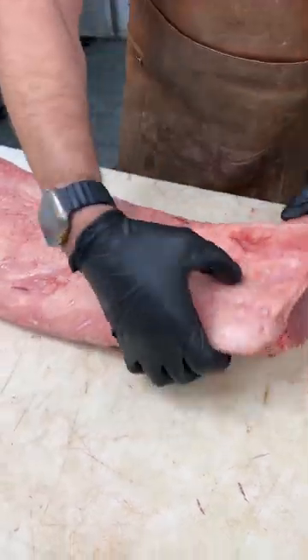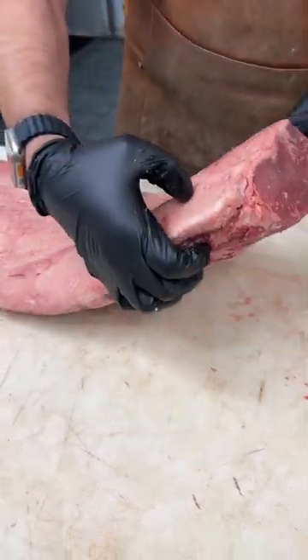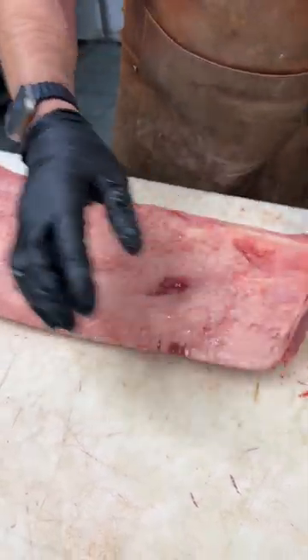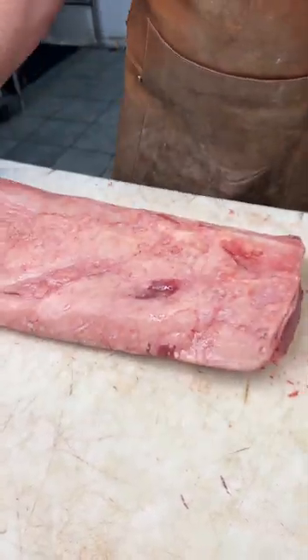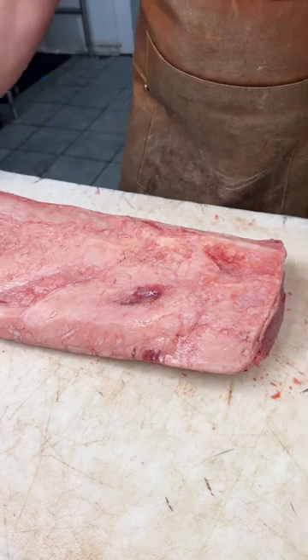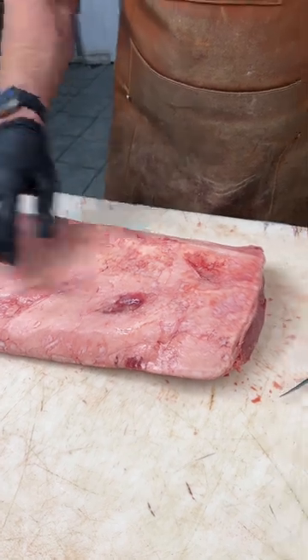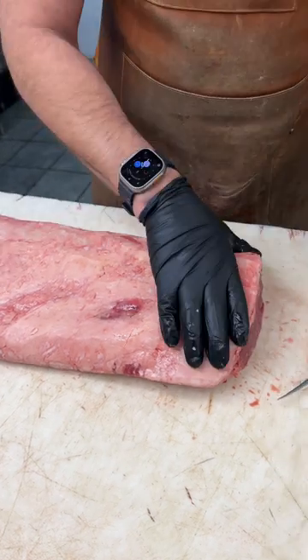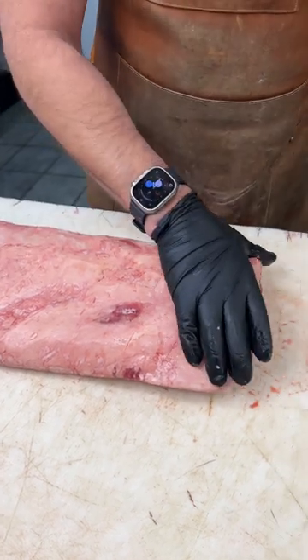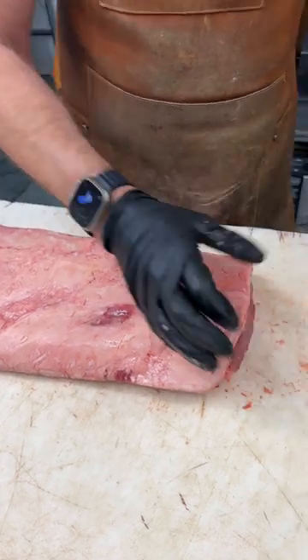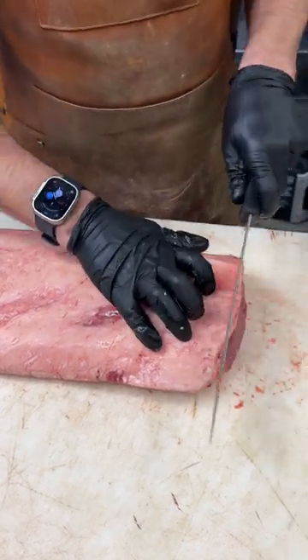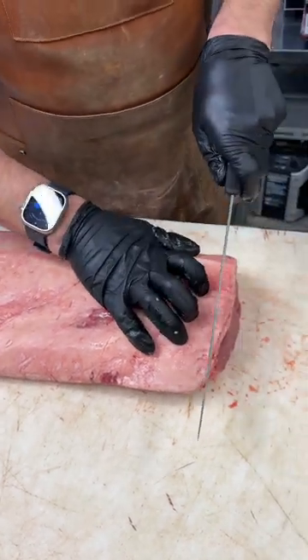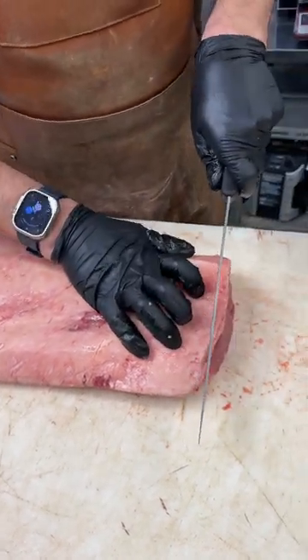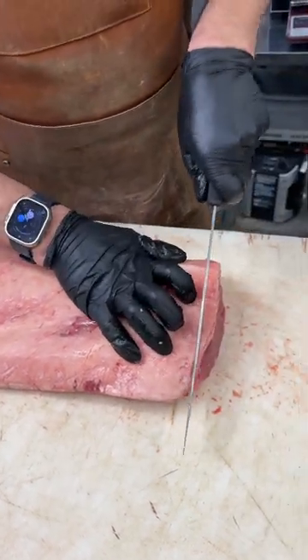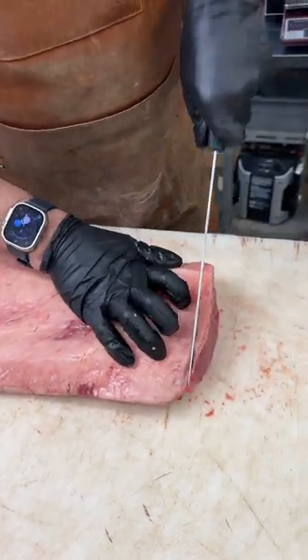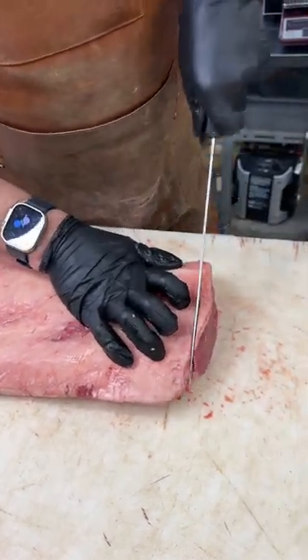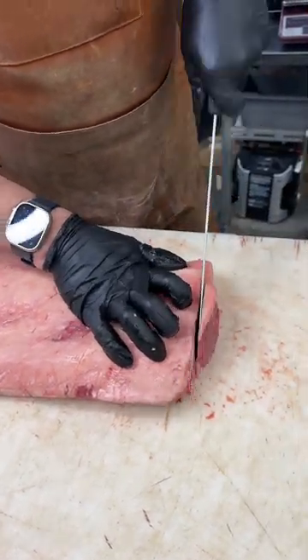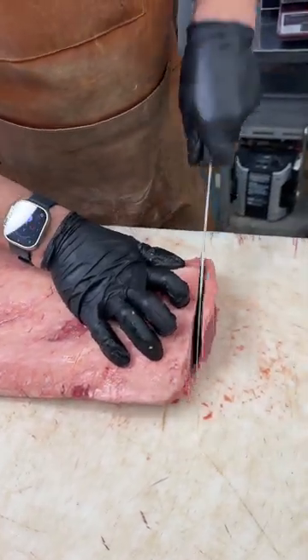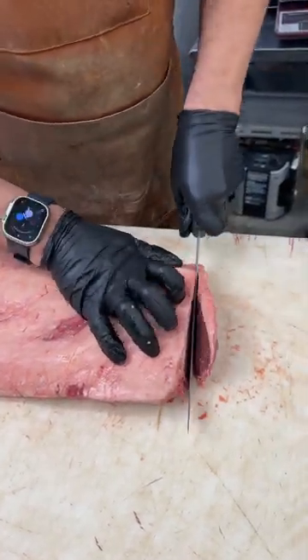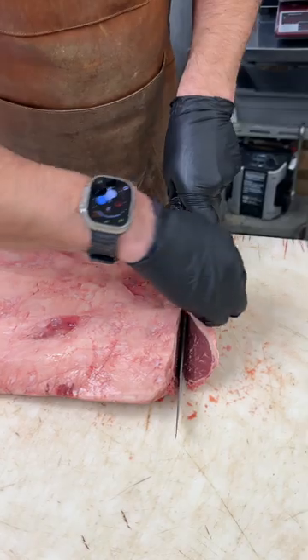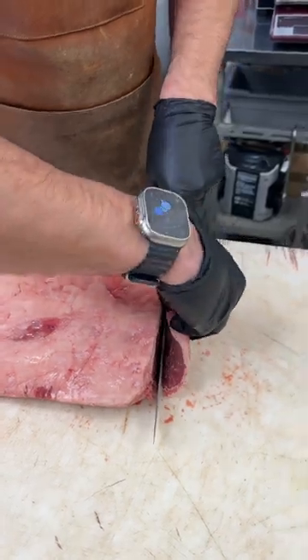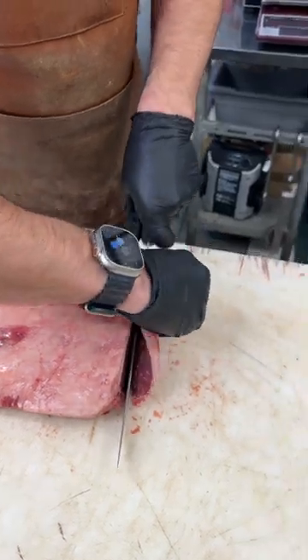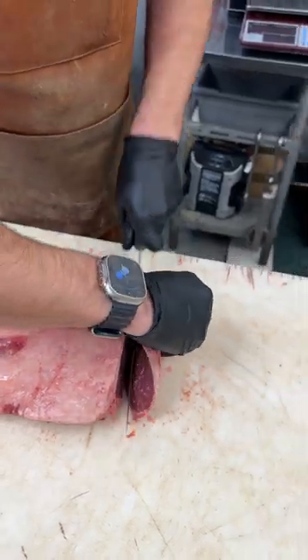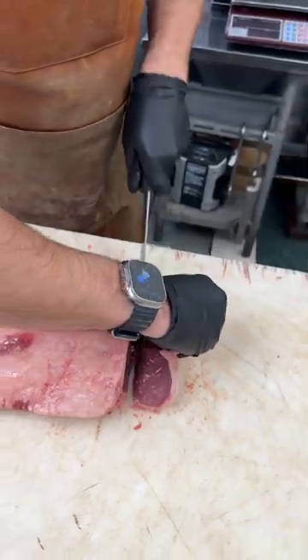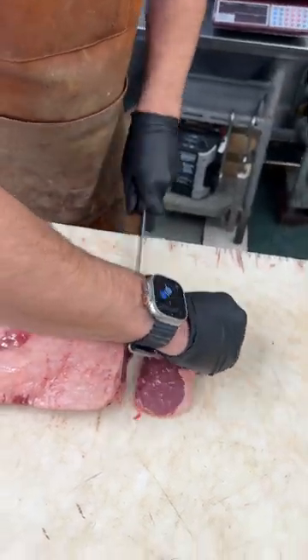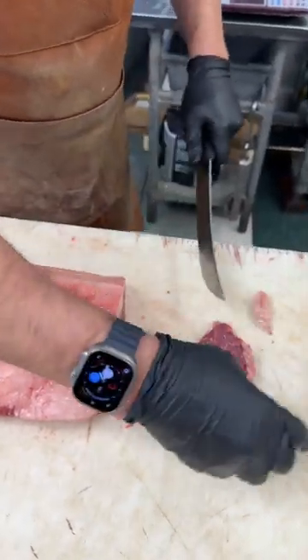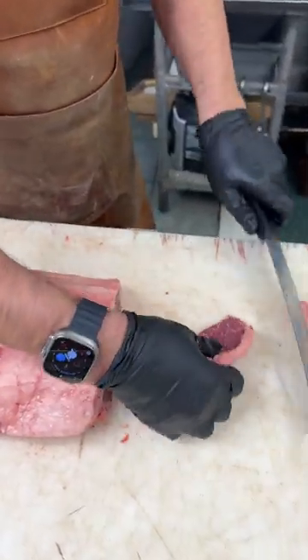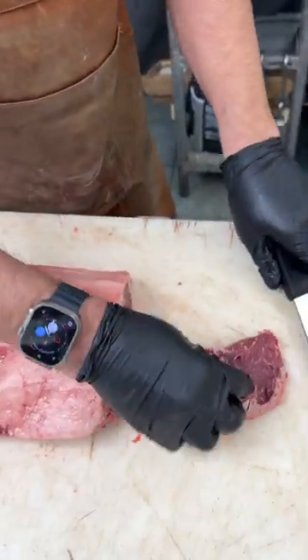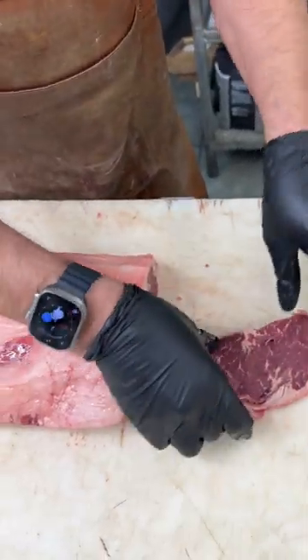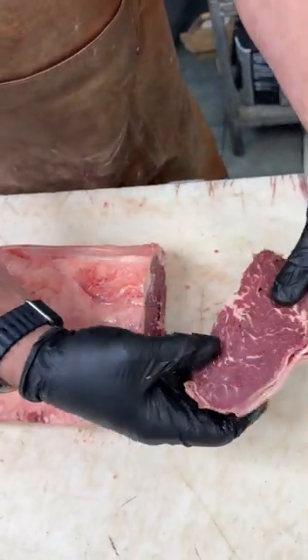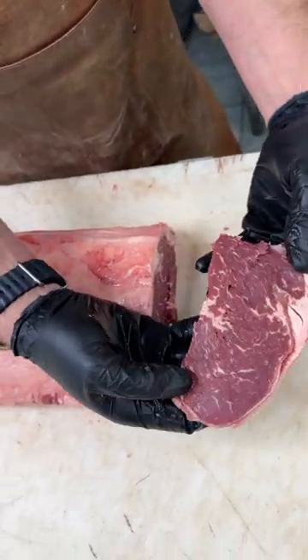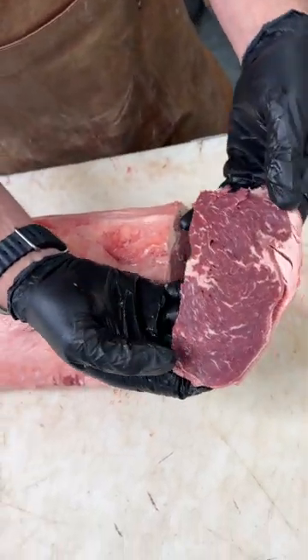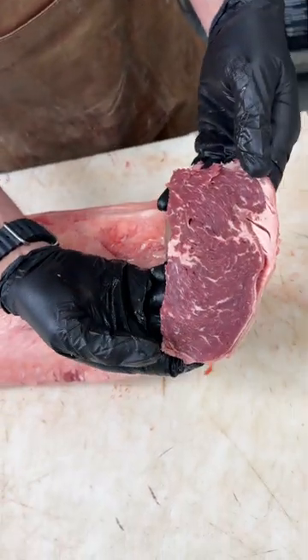So once we start, we'll just square the end off a little bit. Anything that we square is going to end up in our grind as well. I'll show you a beautiful back strap — you can see the nice marbling in it.